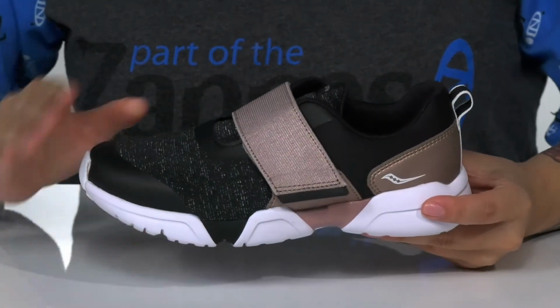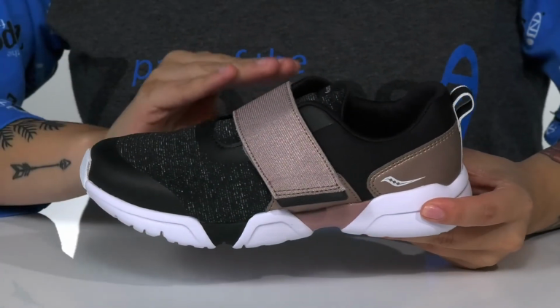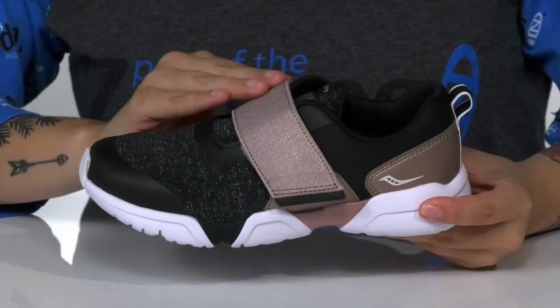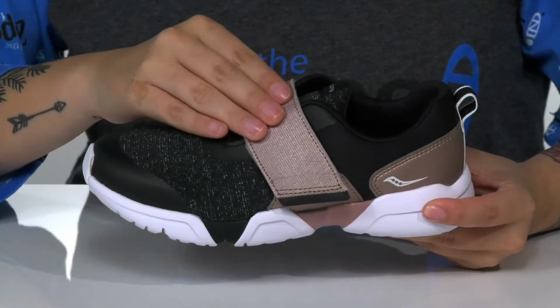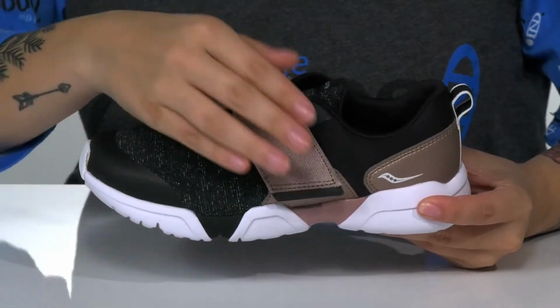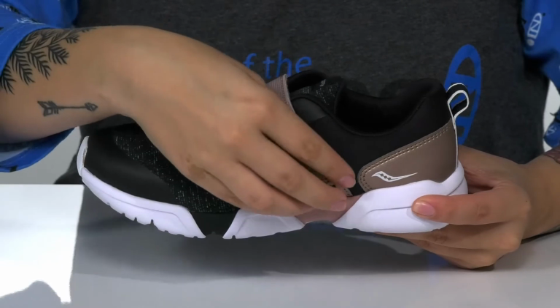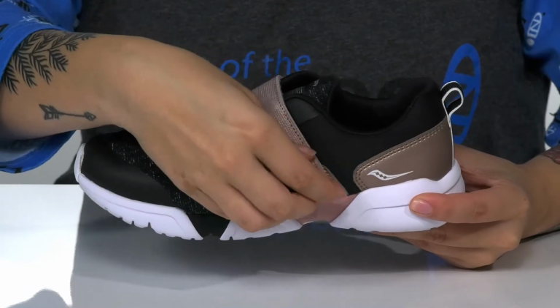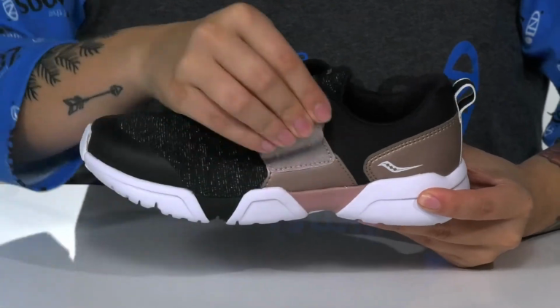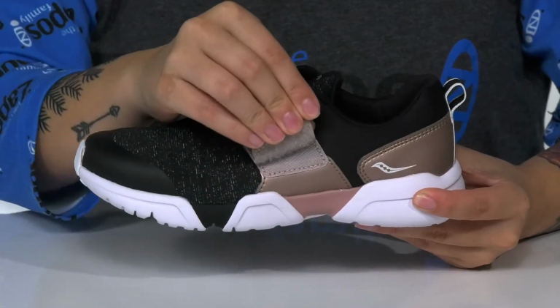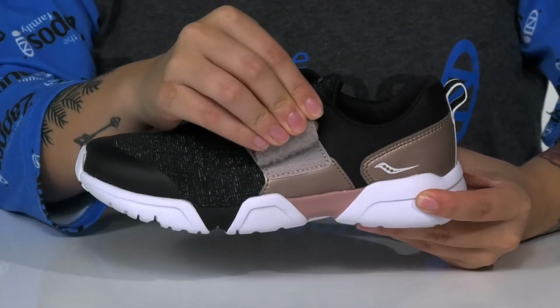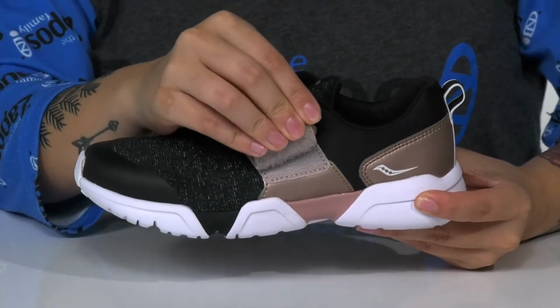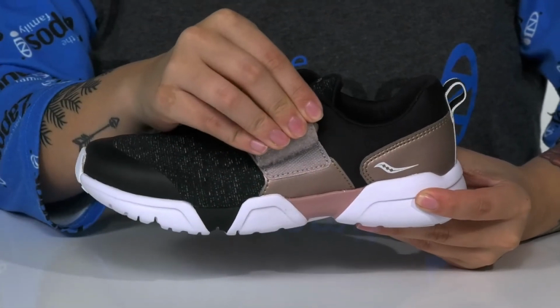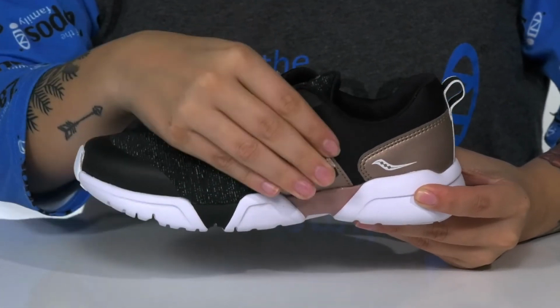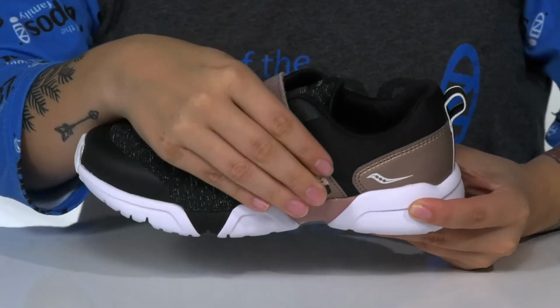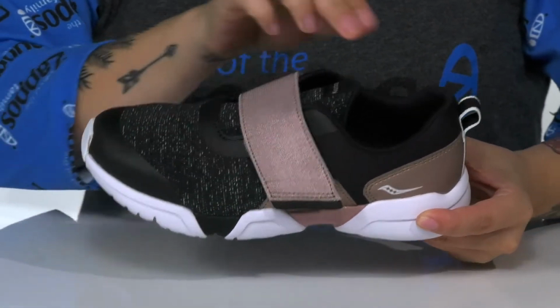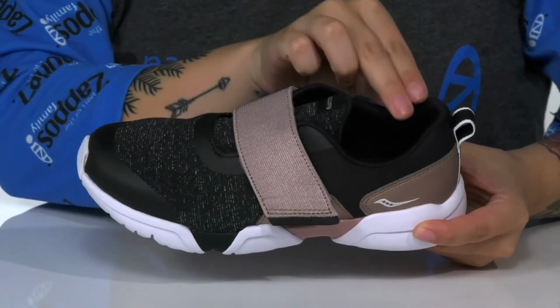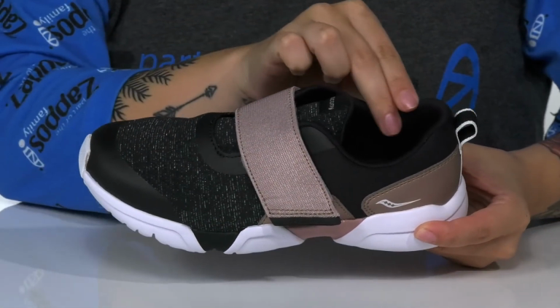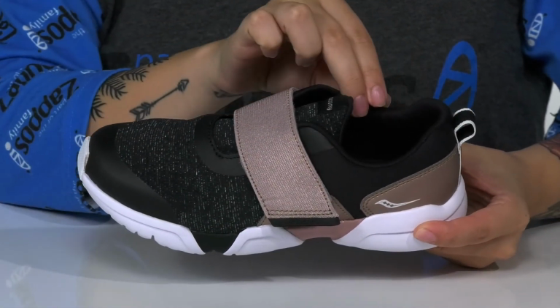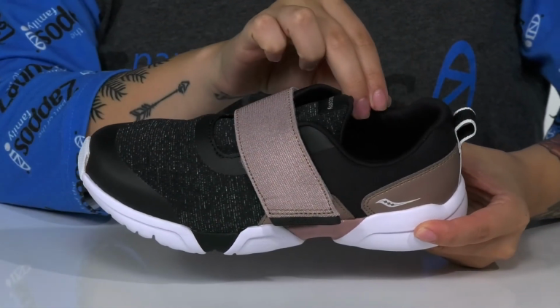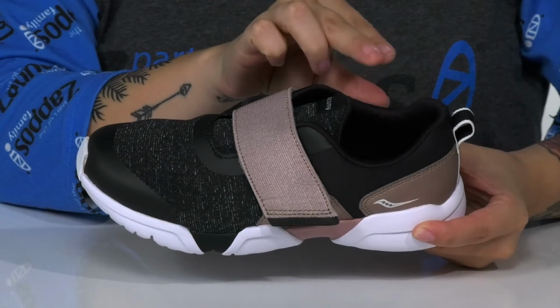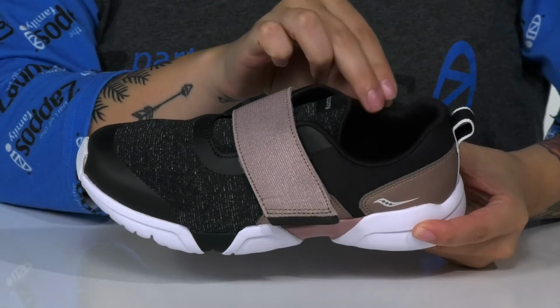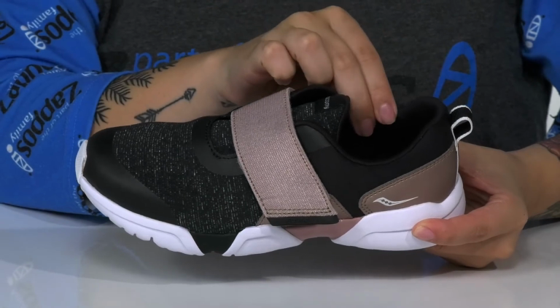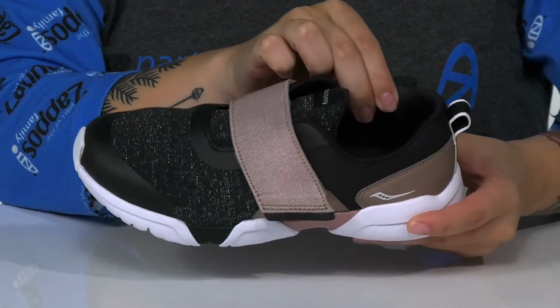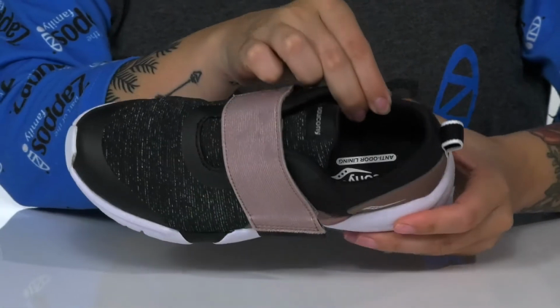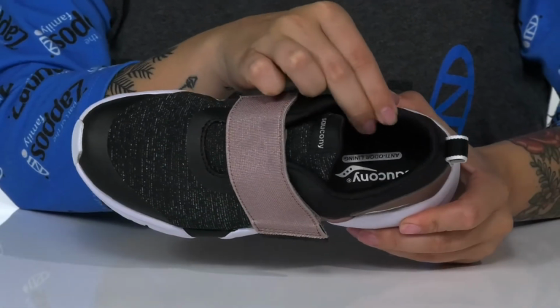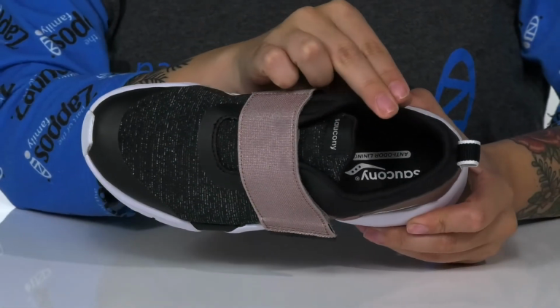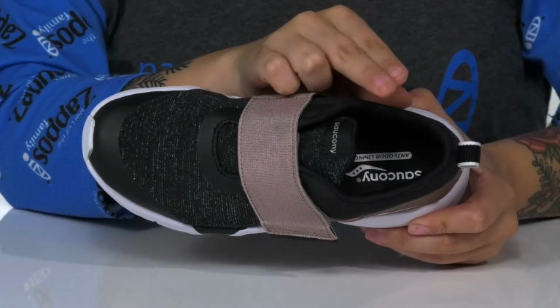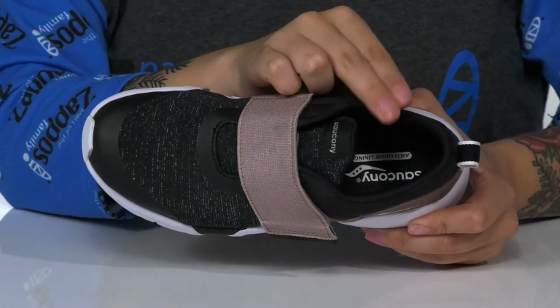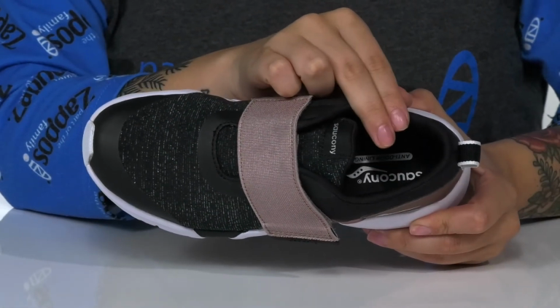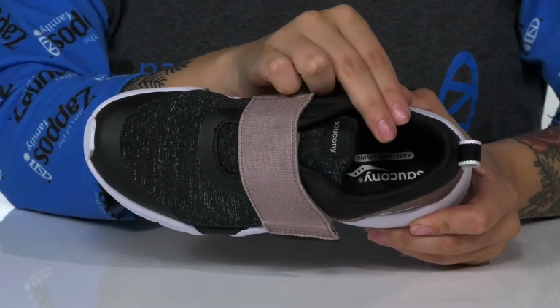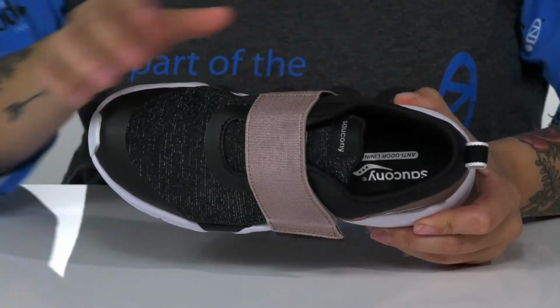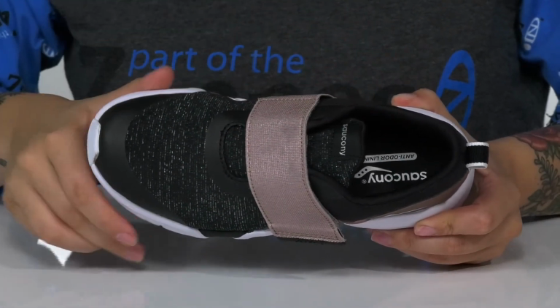Across the vamp is a thick hook-and-loop strap that allows these to be slipped on very easily. Inside is a textile inner lining that will help keep odors at bay. These also have a lightly padded footbed for comfort.